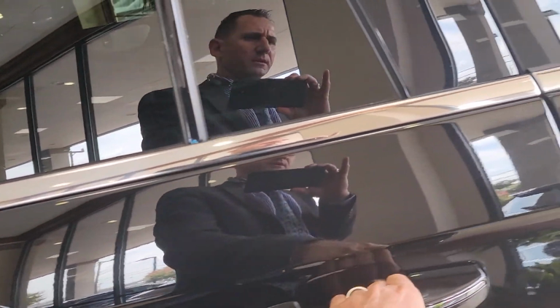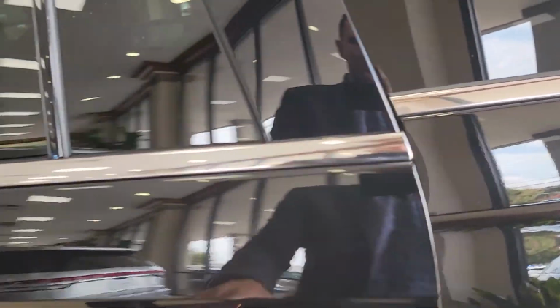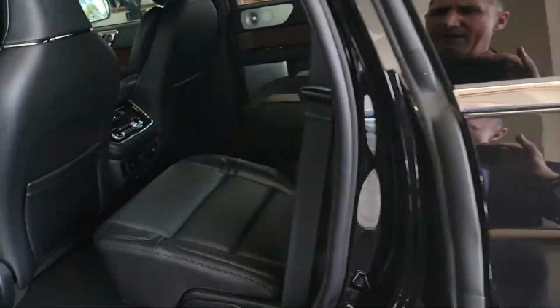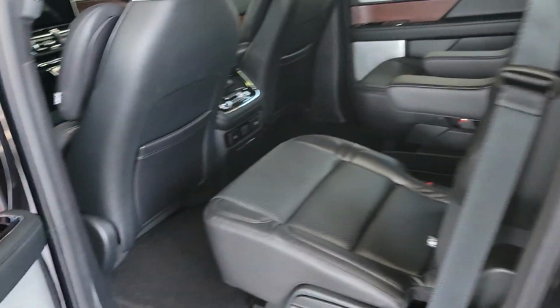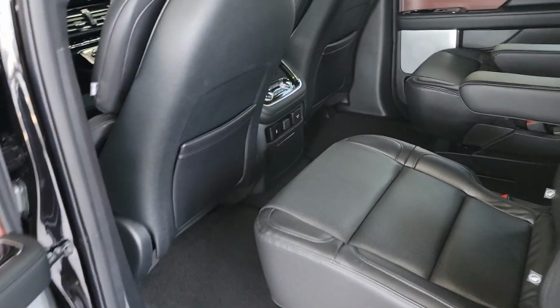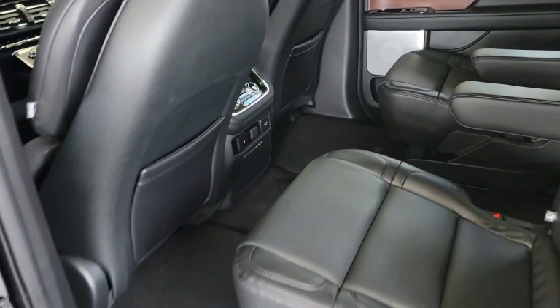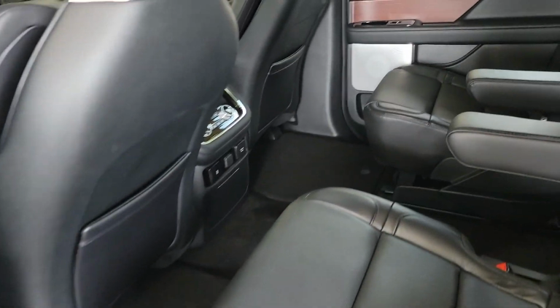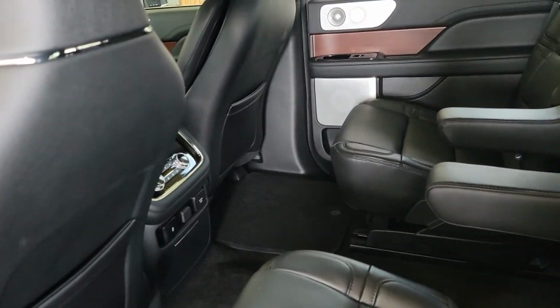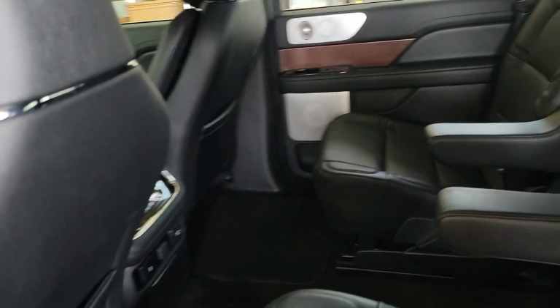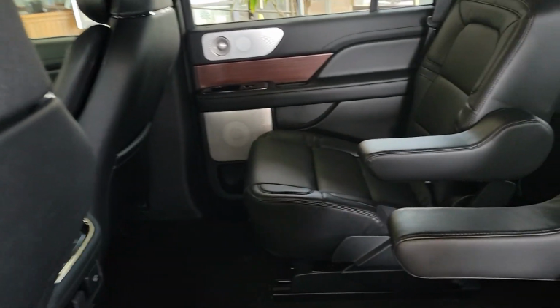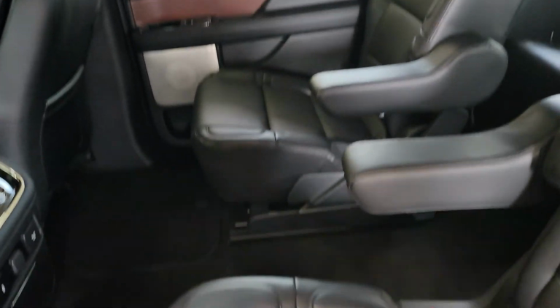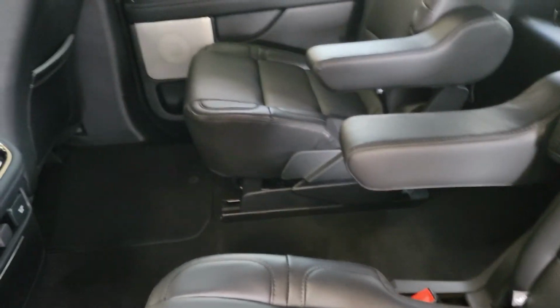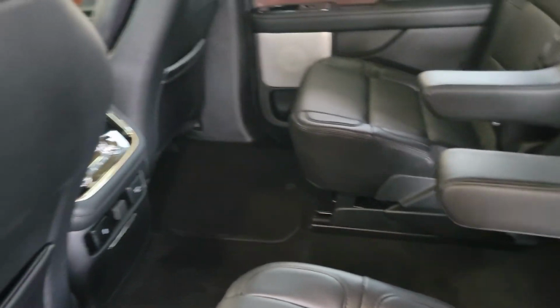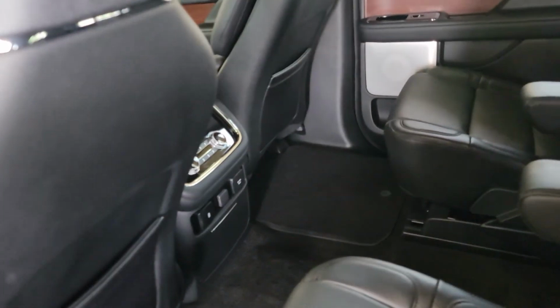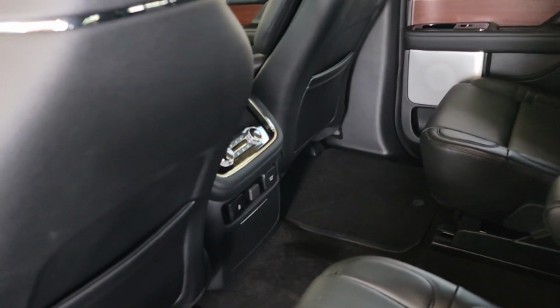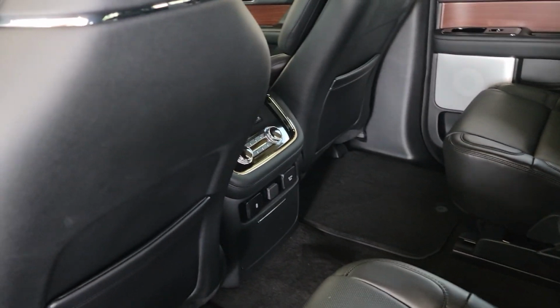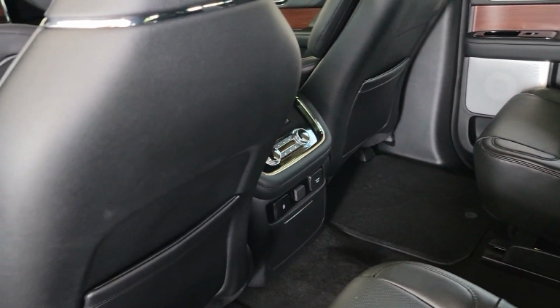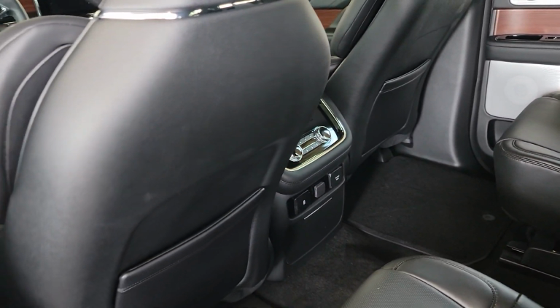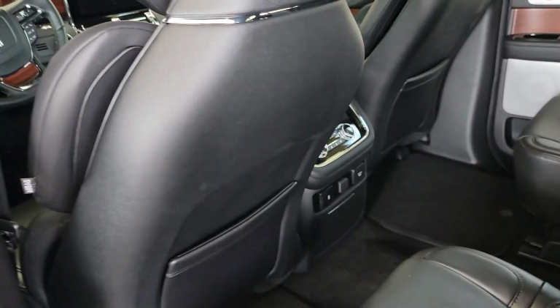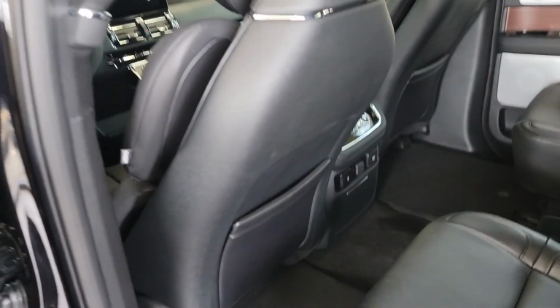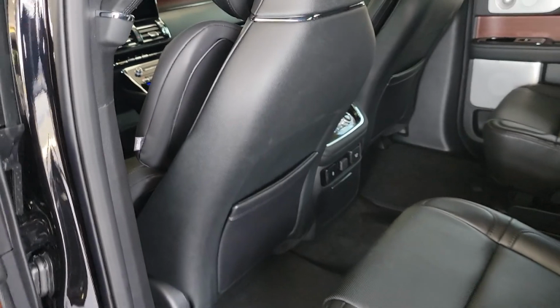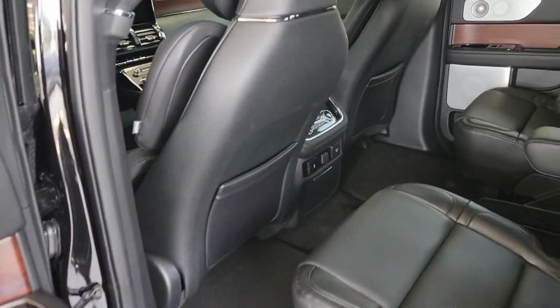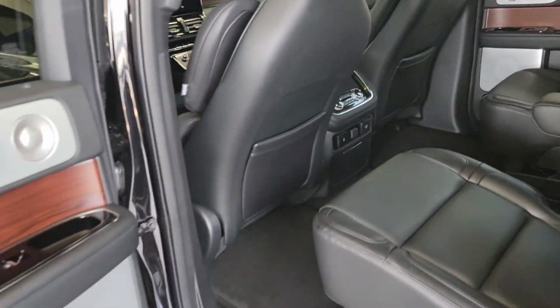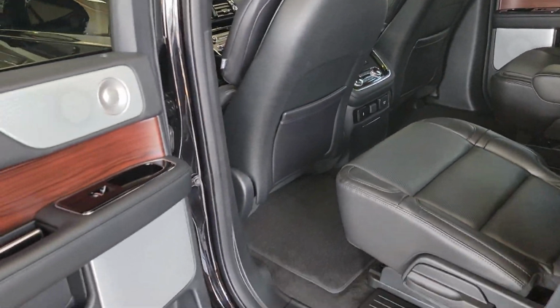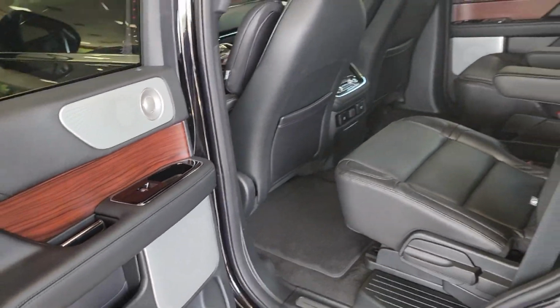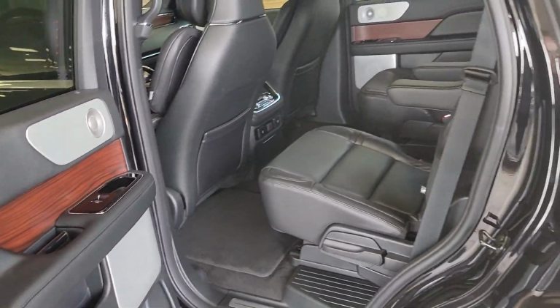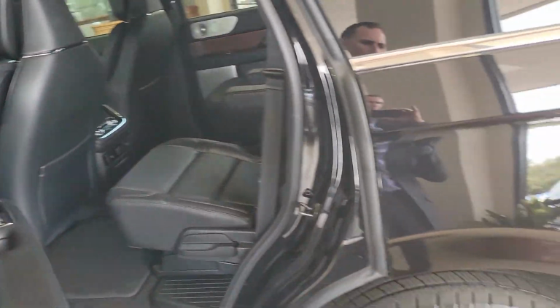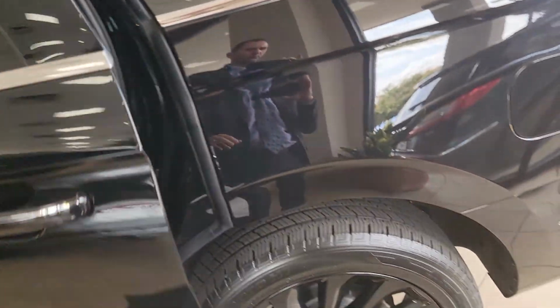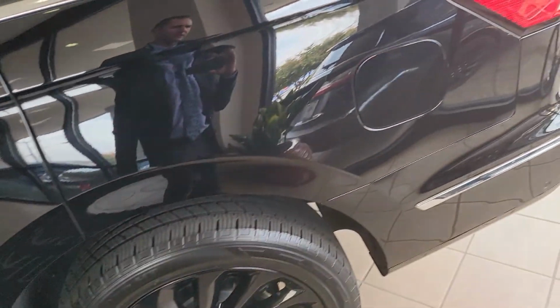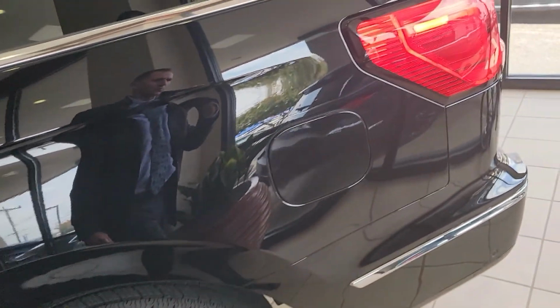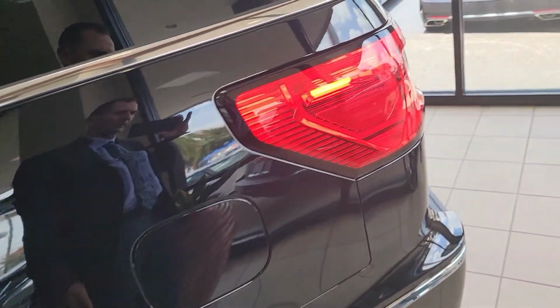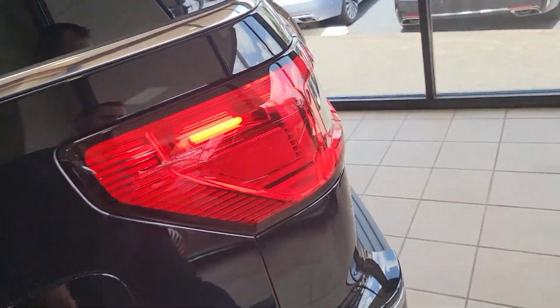Every Lincoln has pickup and delivery service nationwide. That means you'll never have to come into the dealership again for service. You just call us, we'll drop off a loaner vehicle, pick up your vehicle, change the oil, rotate the tires, wash it, and bring it back to you.